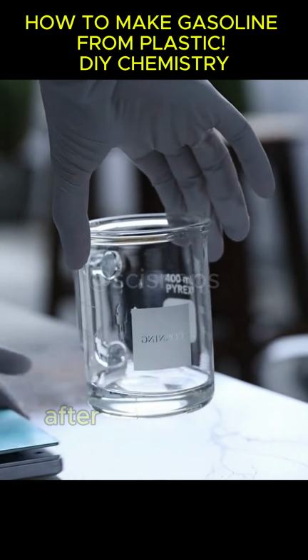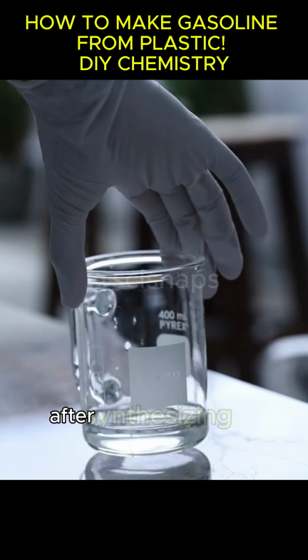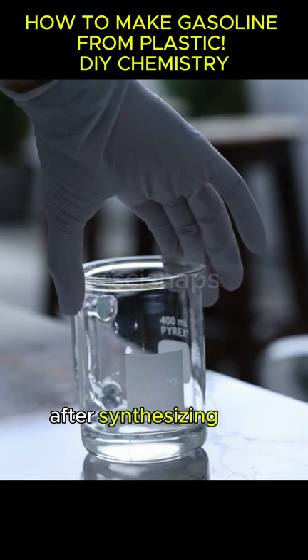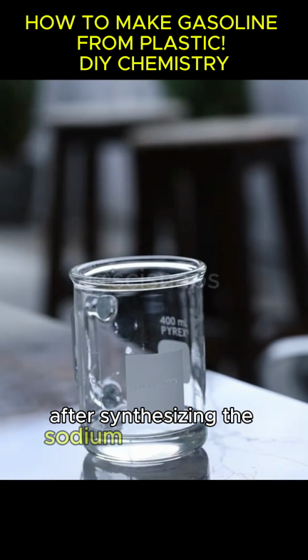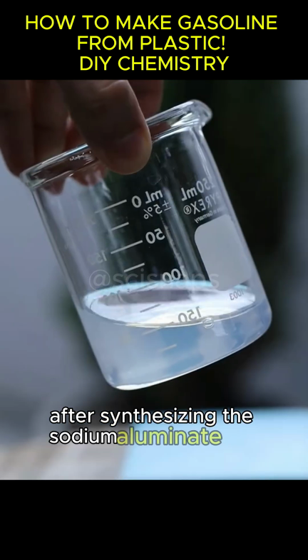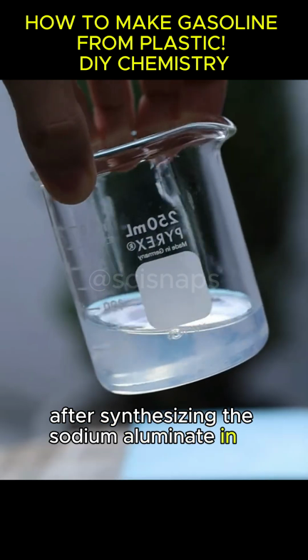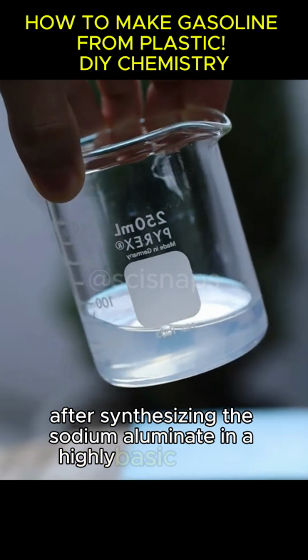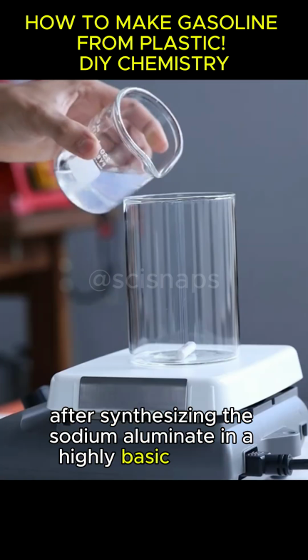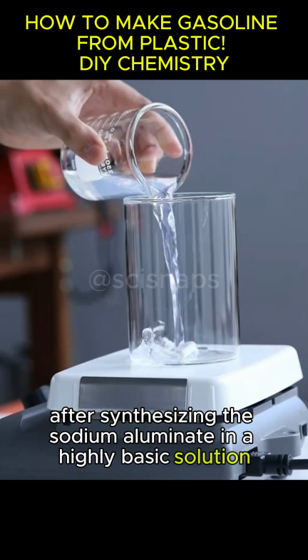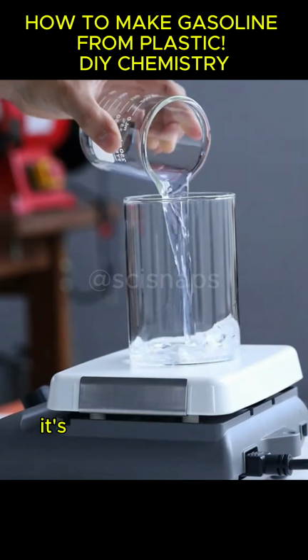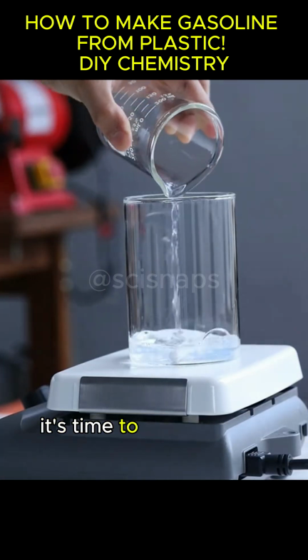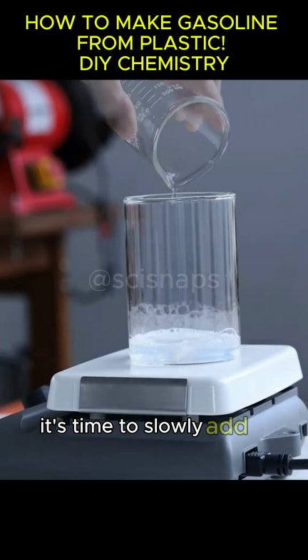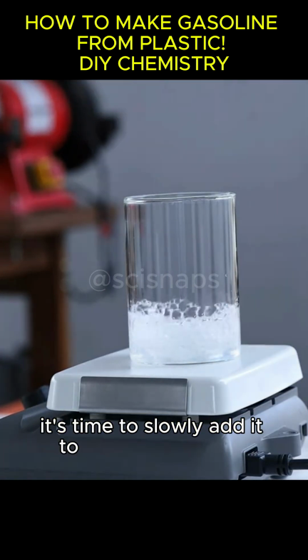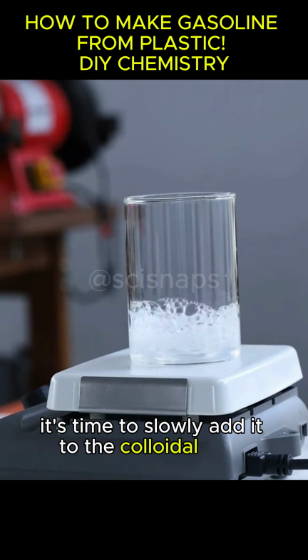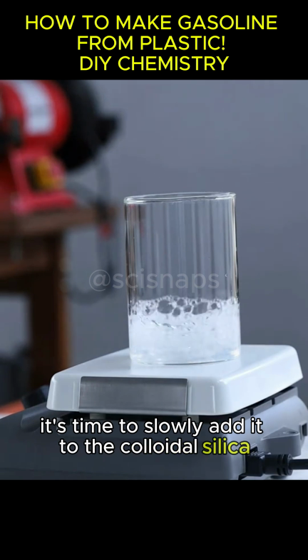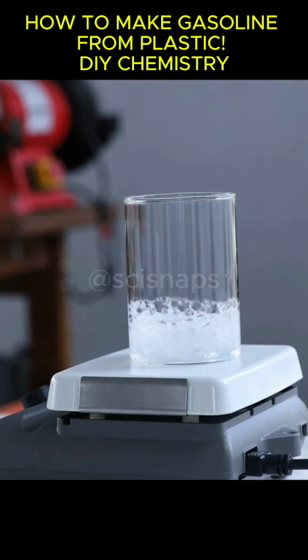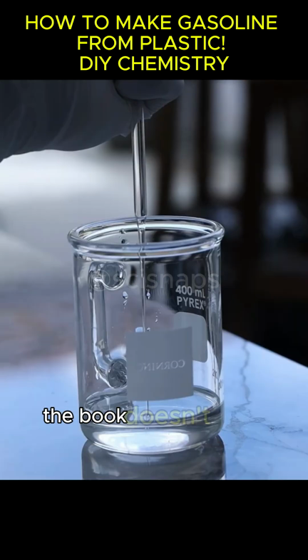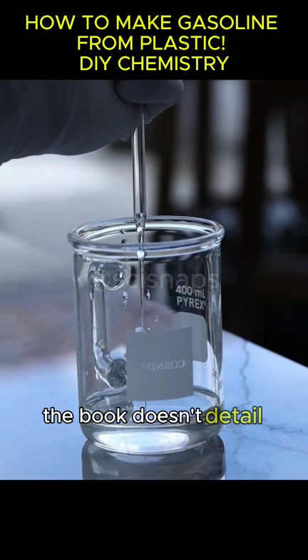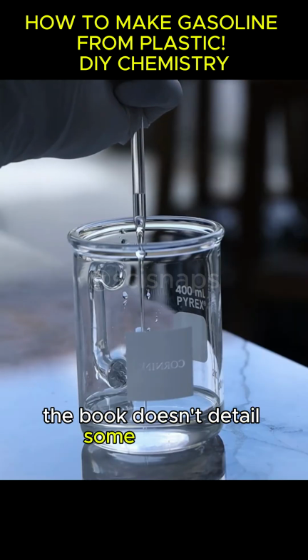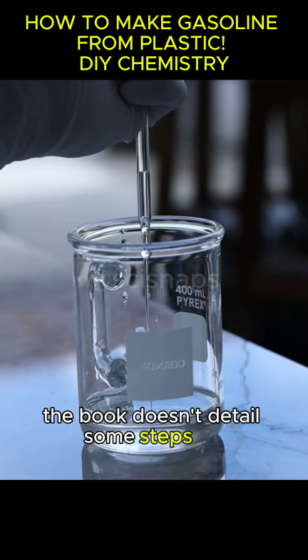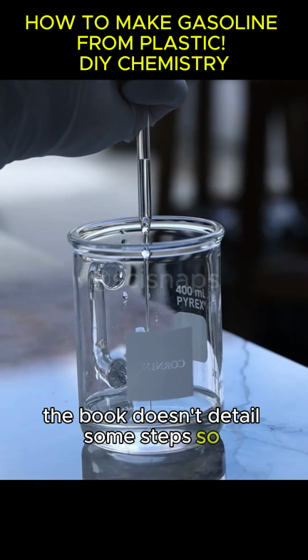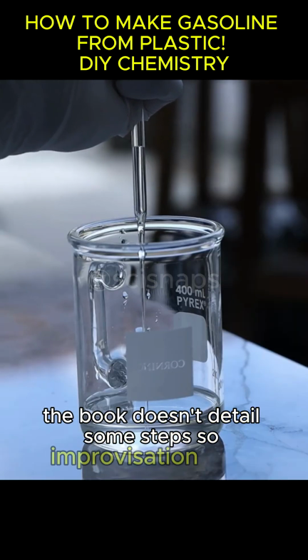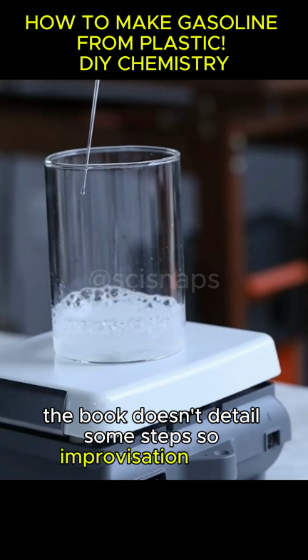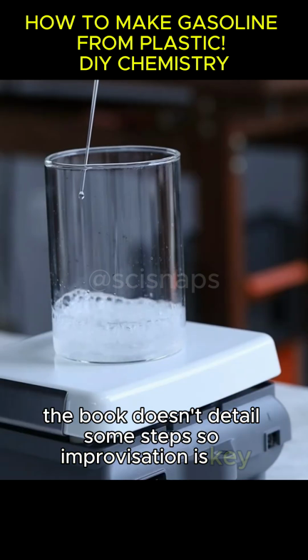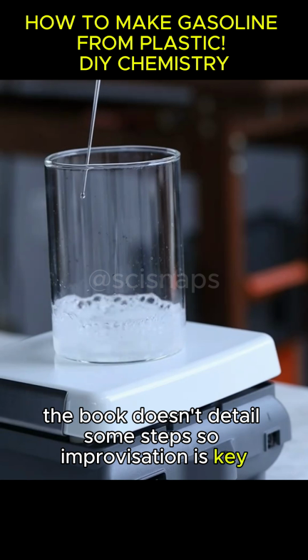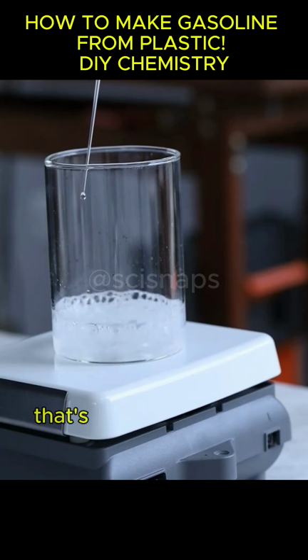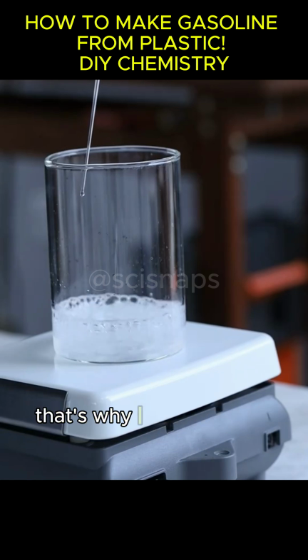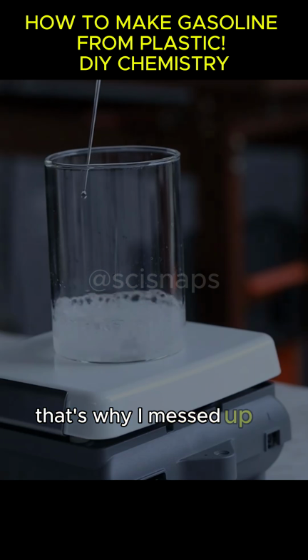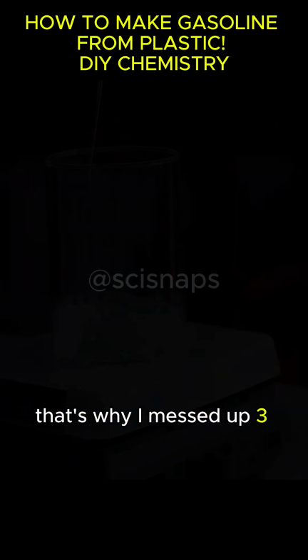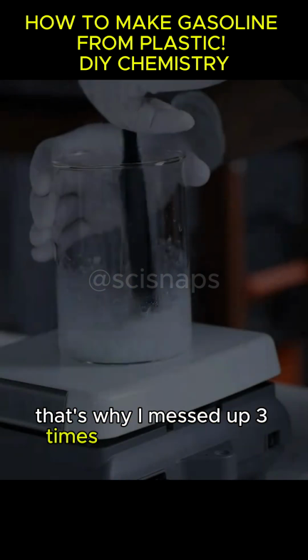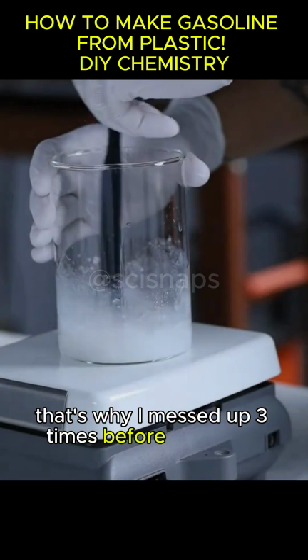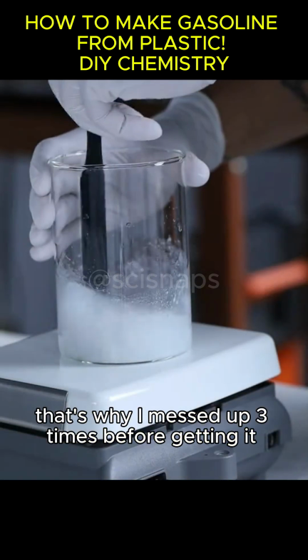After synthesizing the sodium aluminate in a highly basic solution, it's time to slowly add it to the colloidal silica. The book doesn't detail some steps, so improvisation is key. That's why I messed up three times before getting it right.